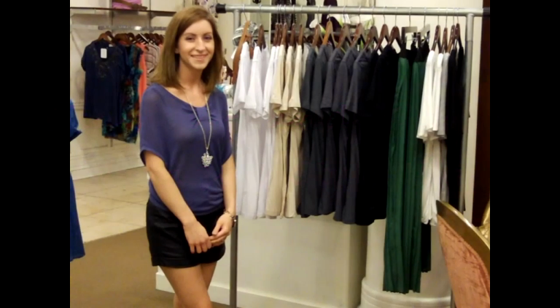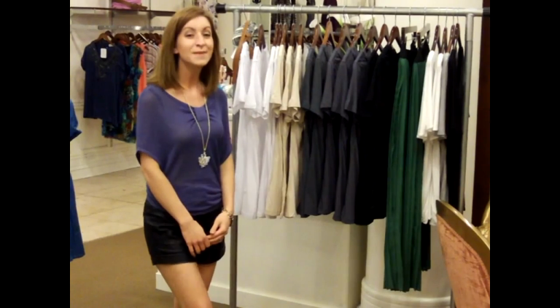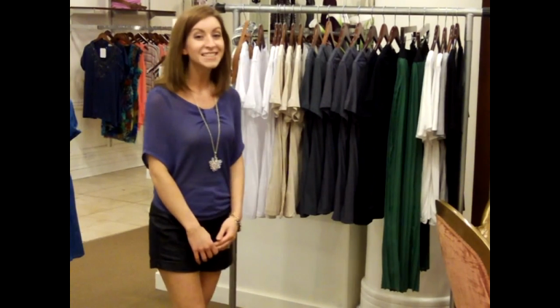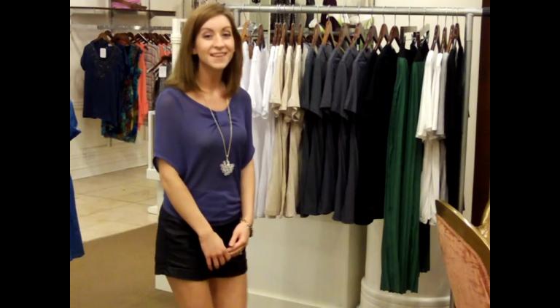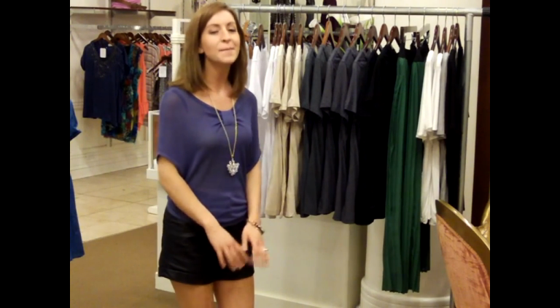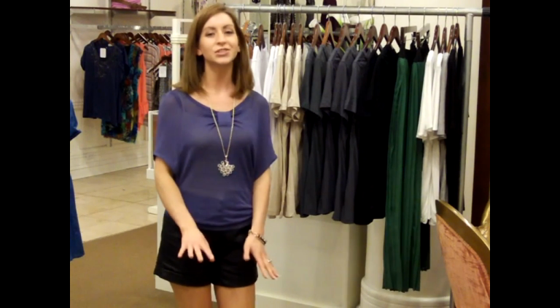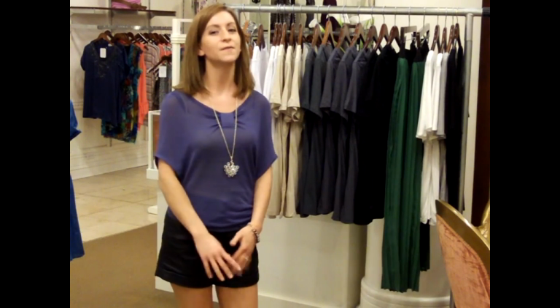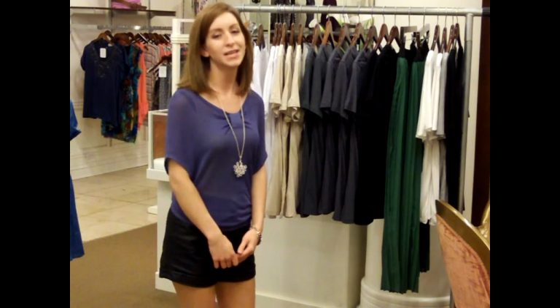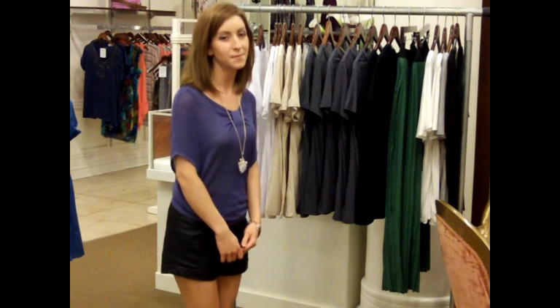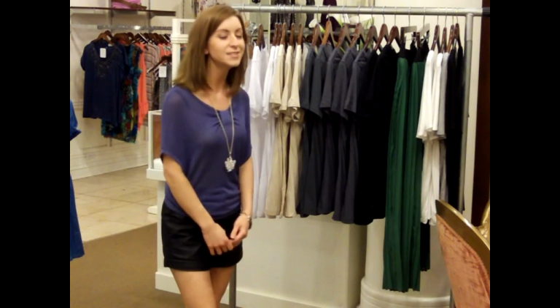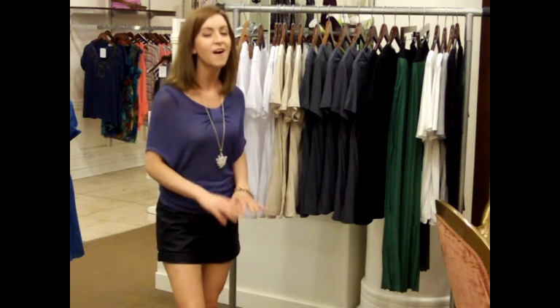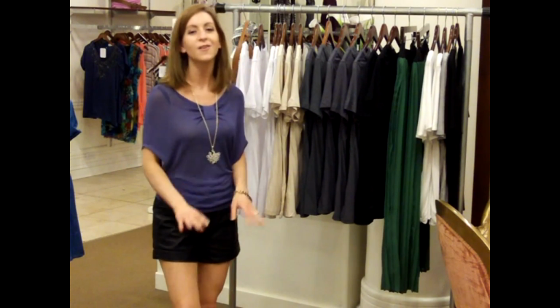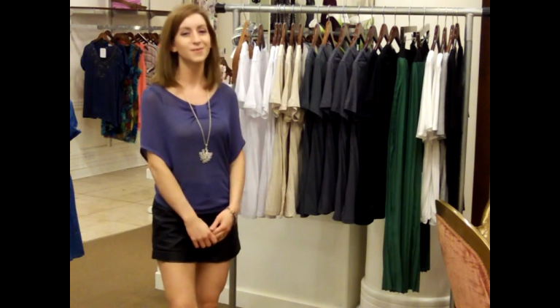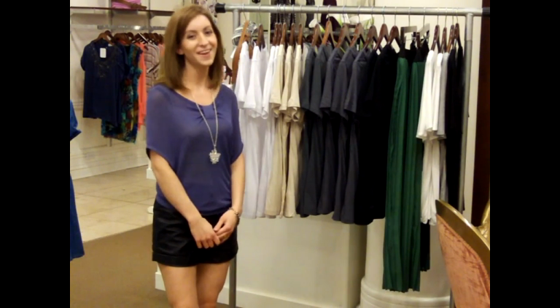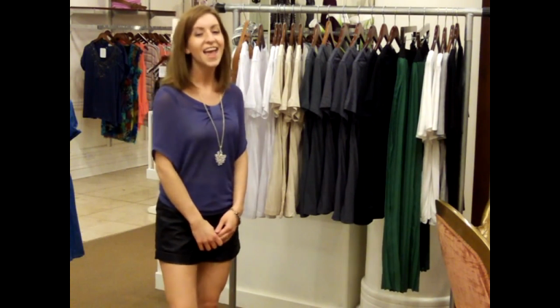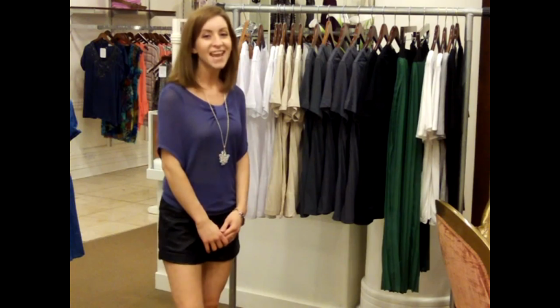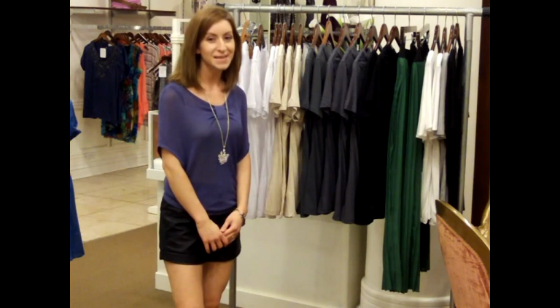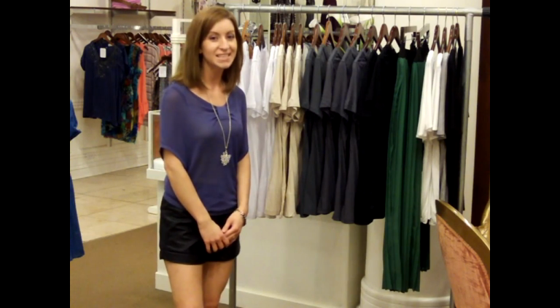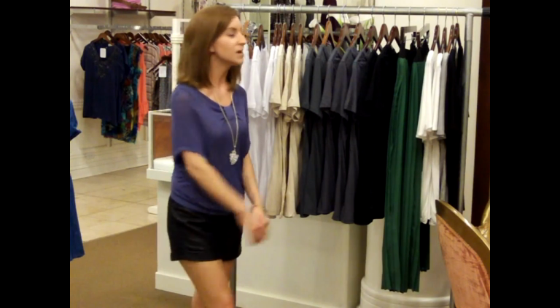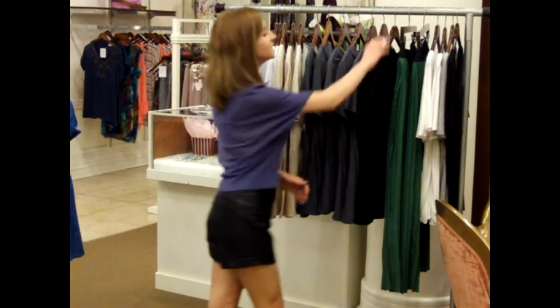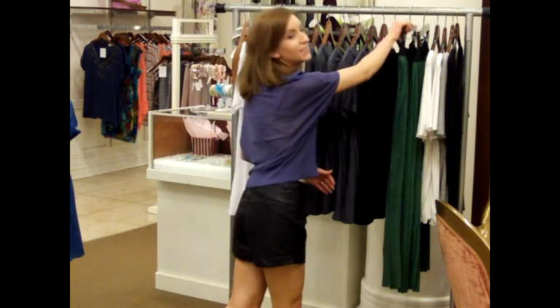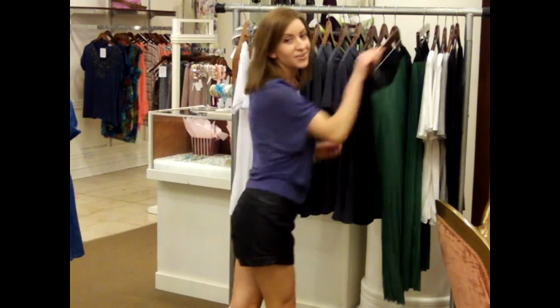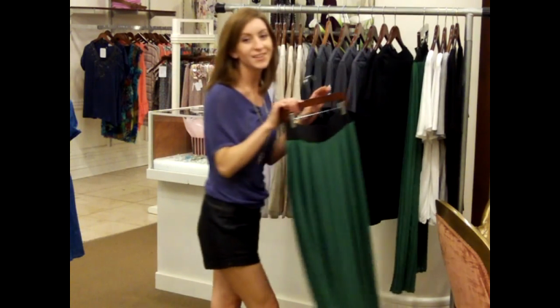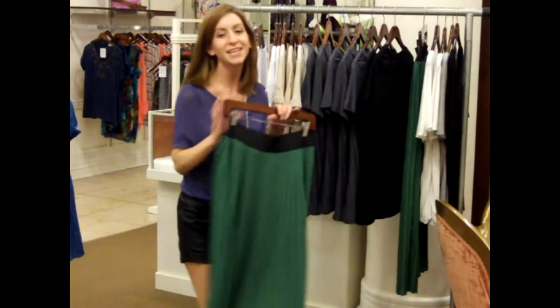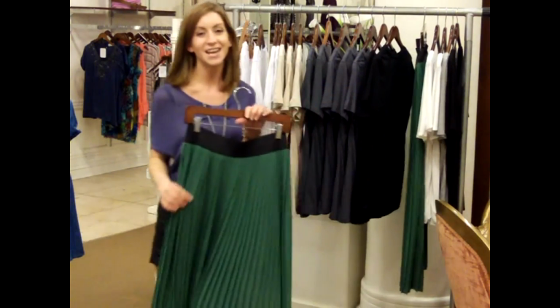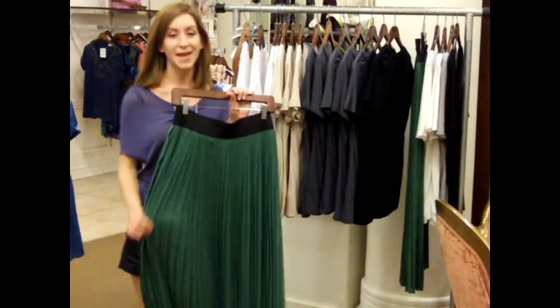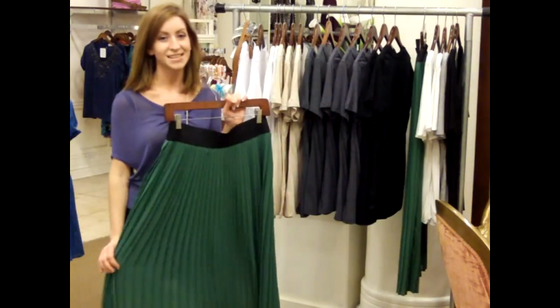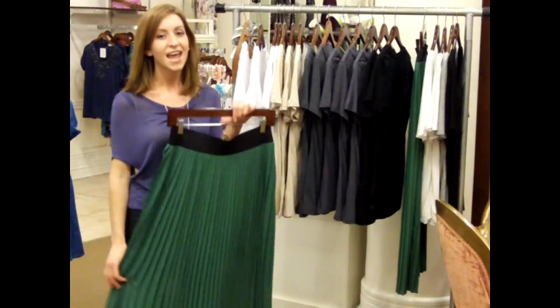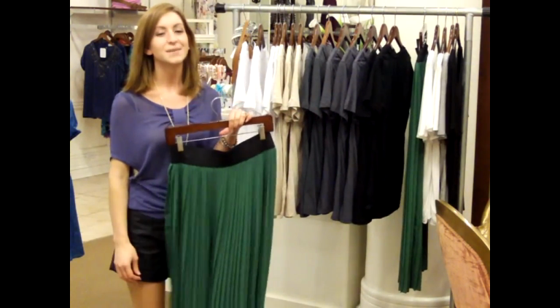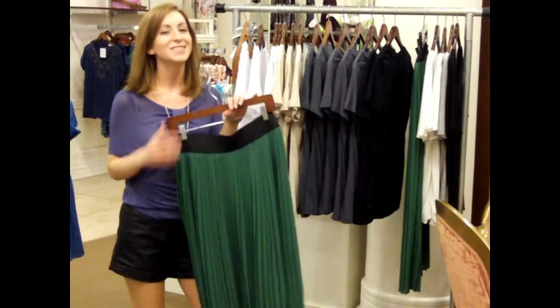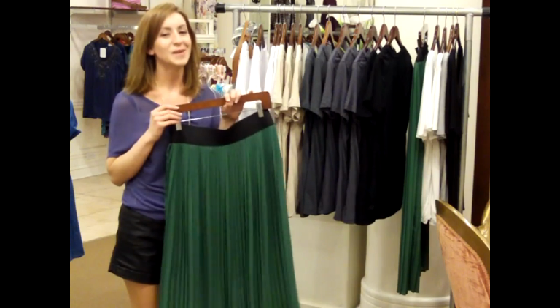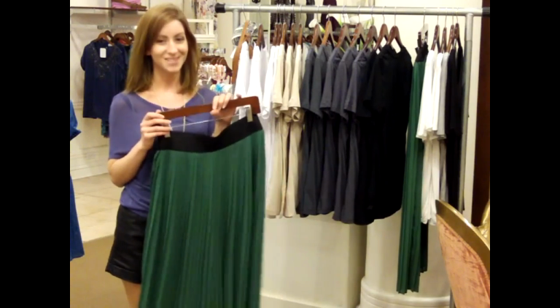The maxi length is a major trend for spring and summer. We're seeing it all over the runway. The next piece is a gorgeous avocado-colored pleated maxi, and it simply screams summer.